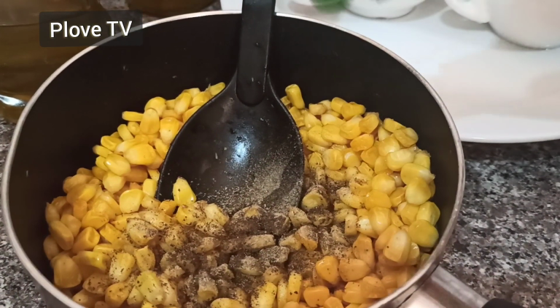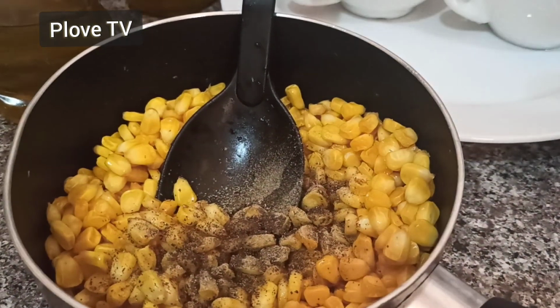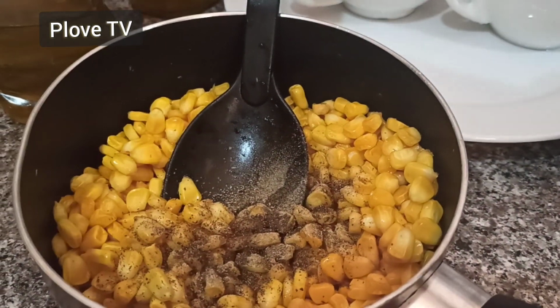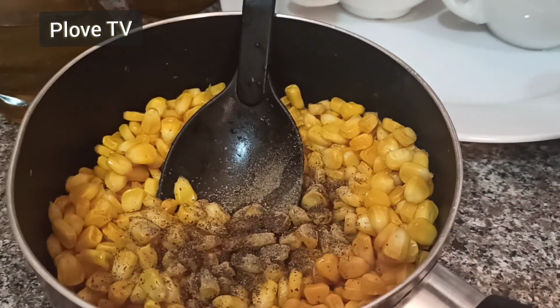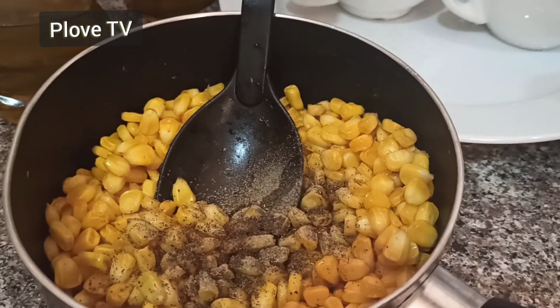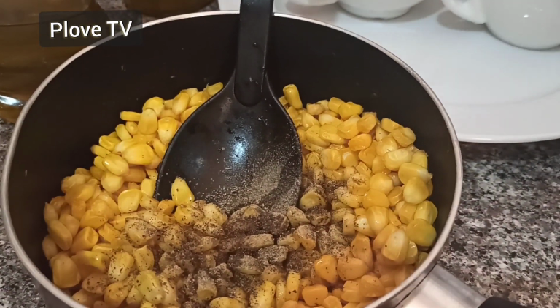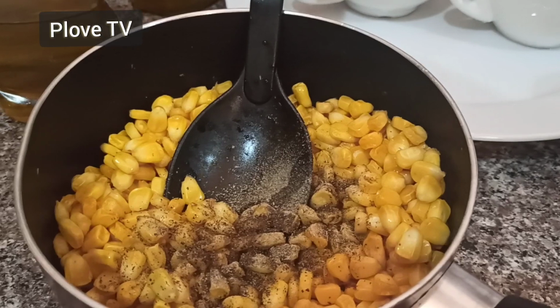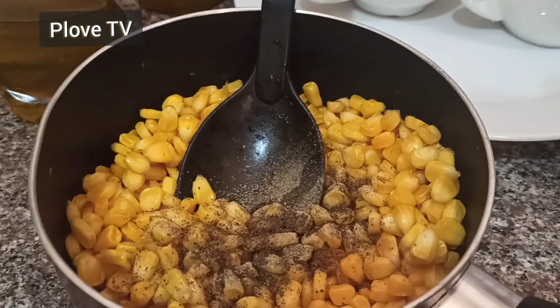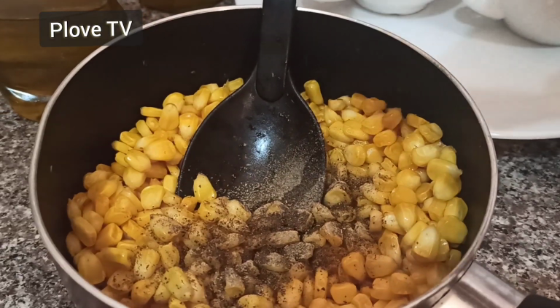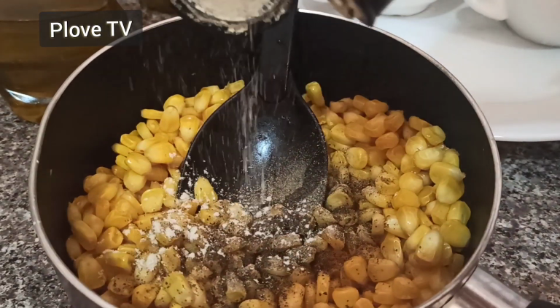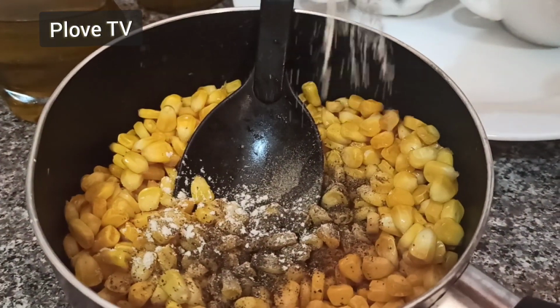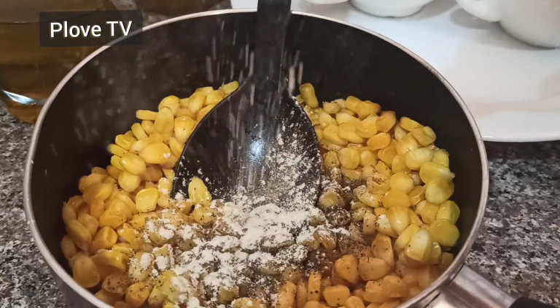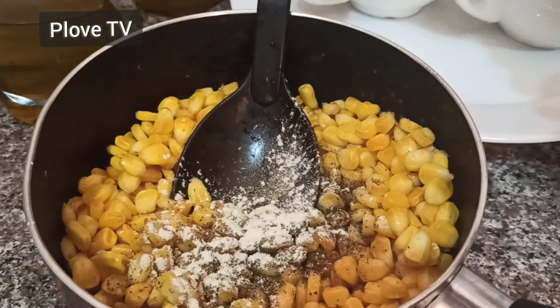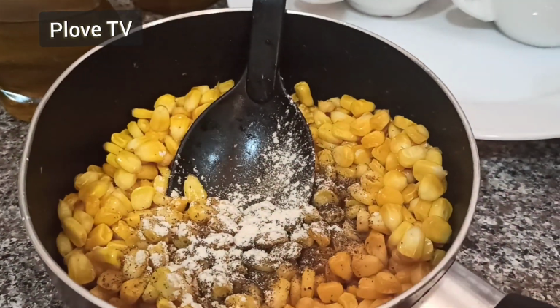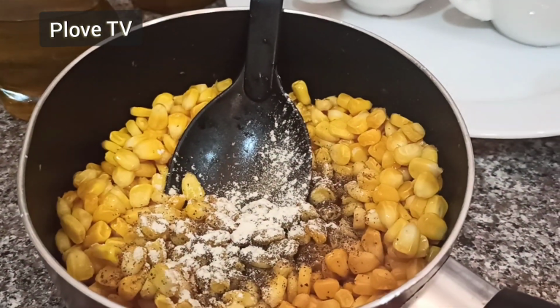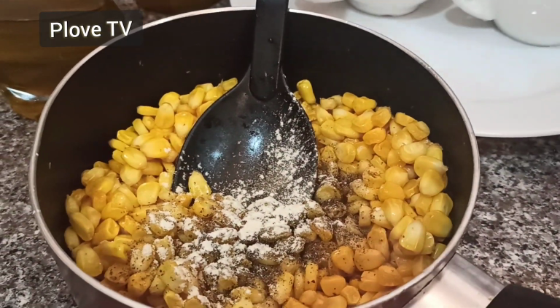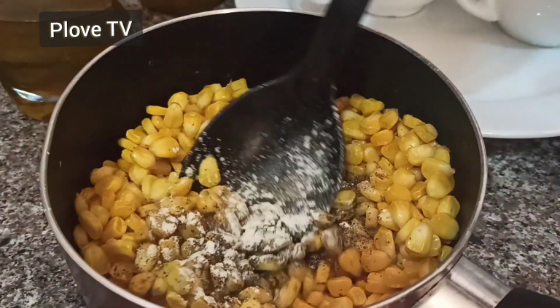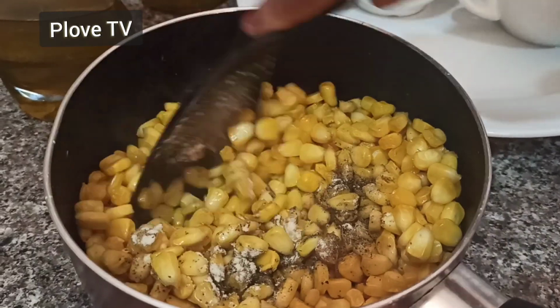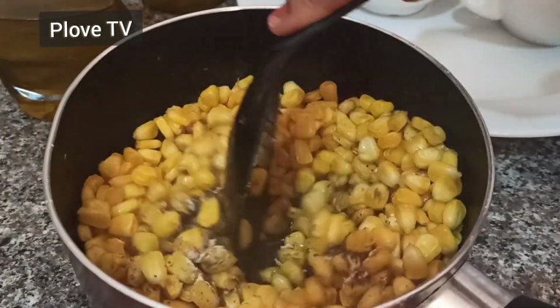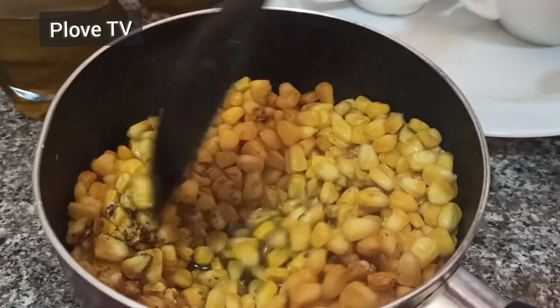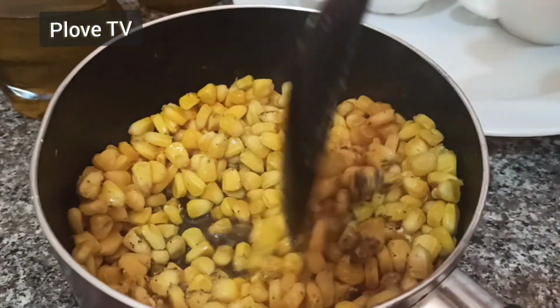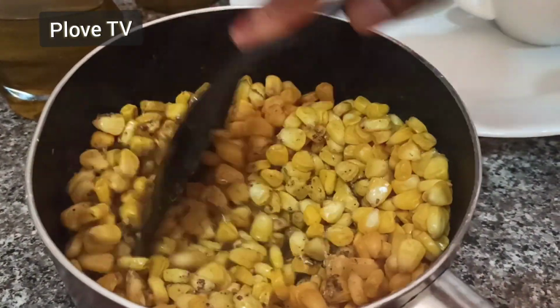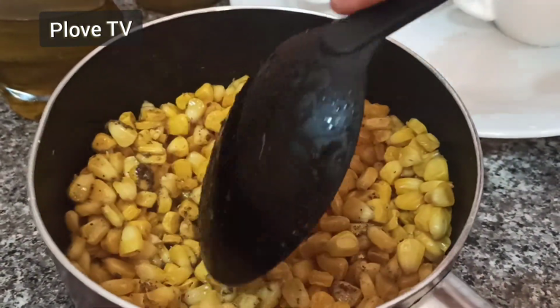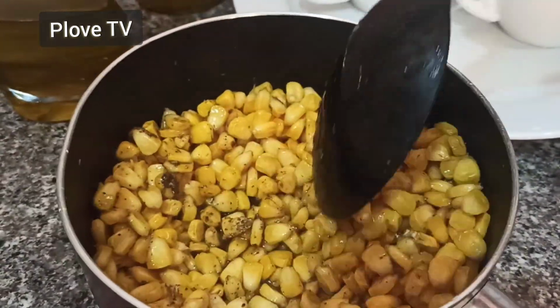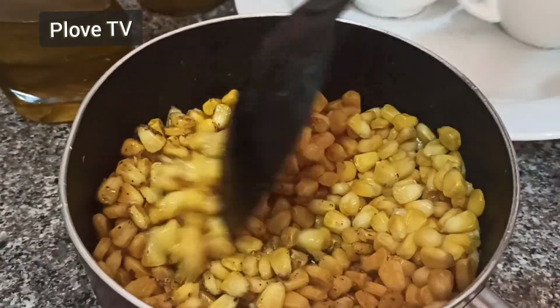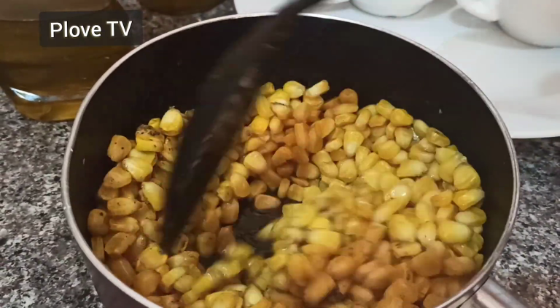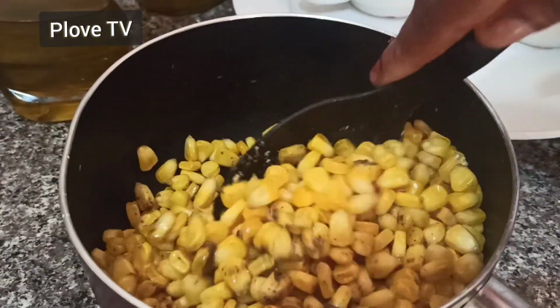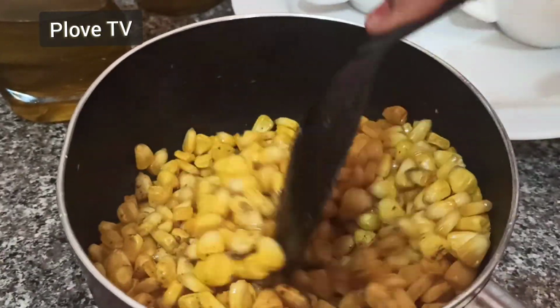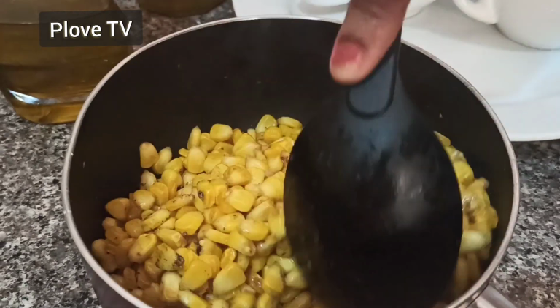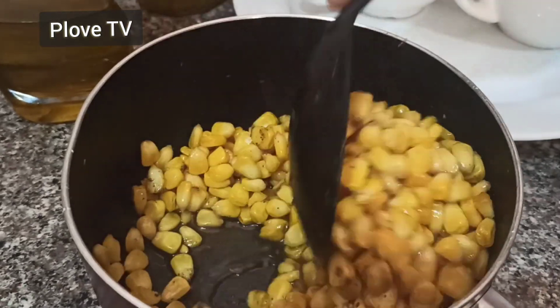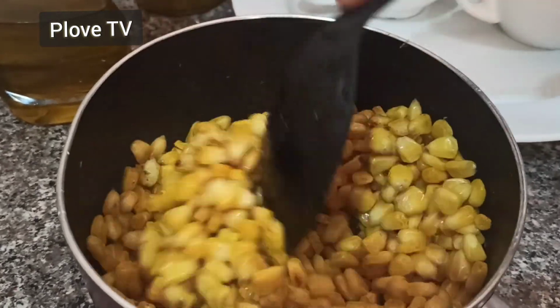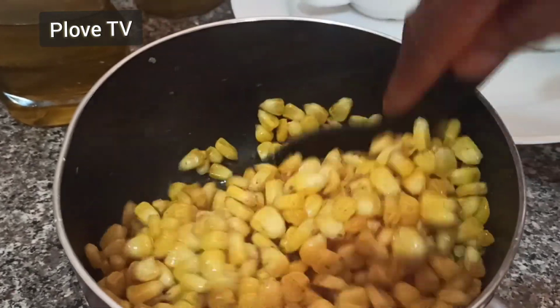I've already added the black pepper and olive oil, and now that is my garlic powder. Guys, you can use fresh garlic if you so wish. Just add it up and get it mixed properly, incorporated properly.